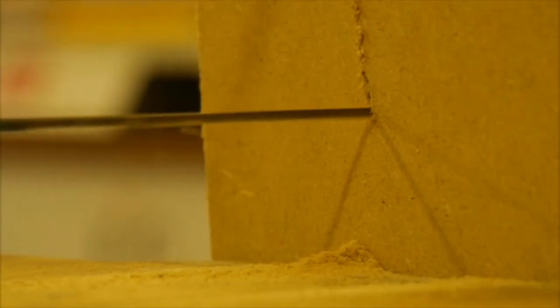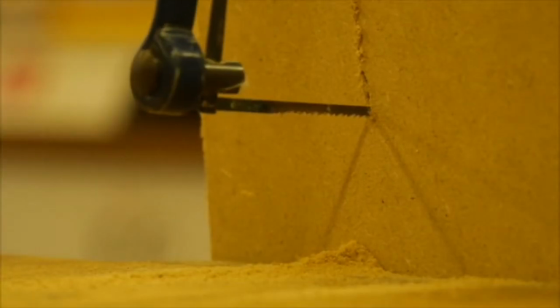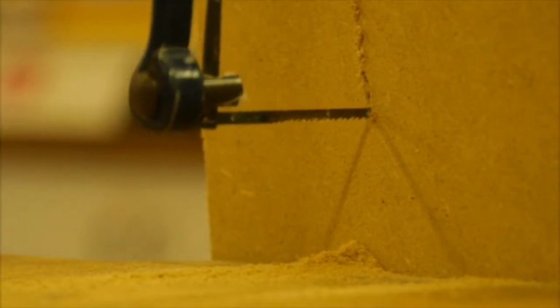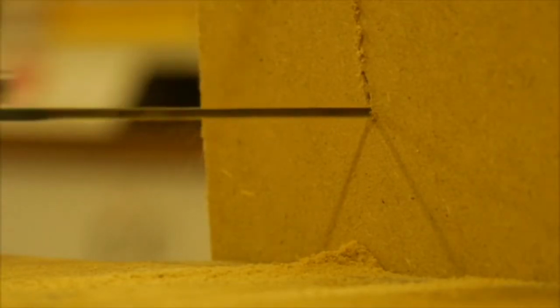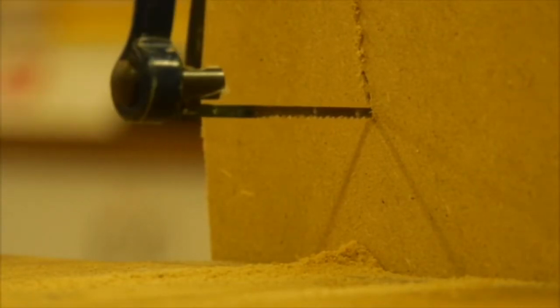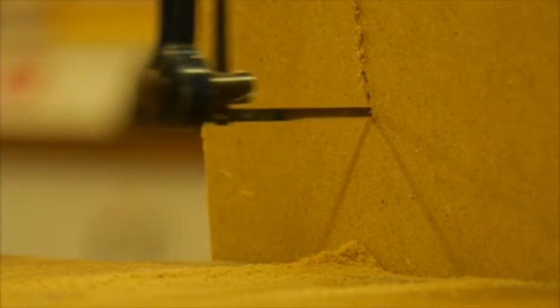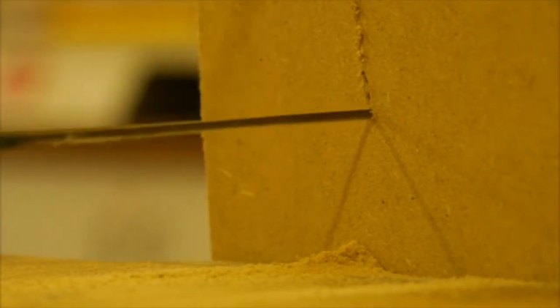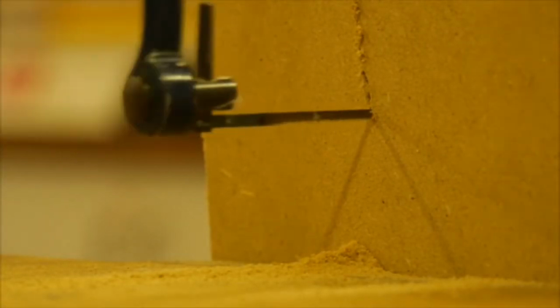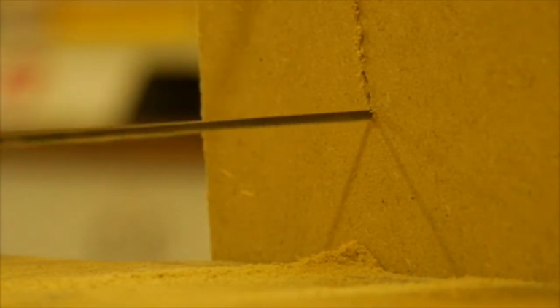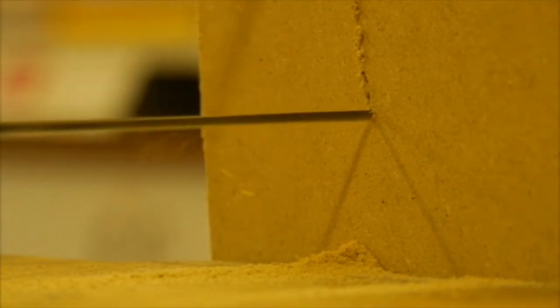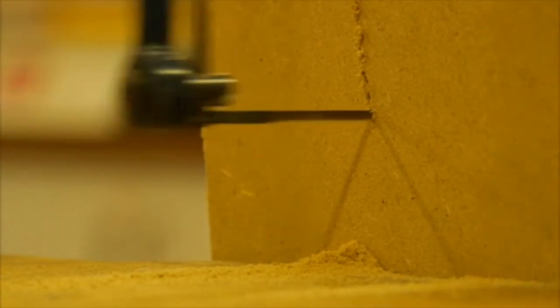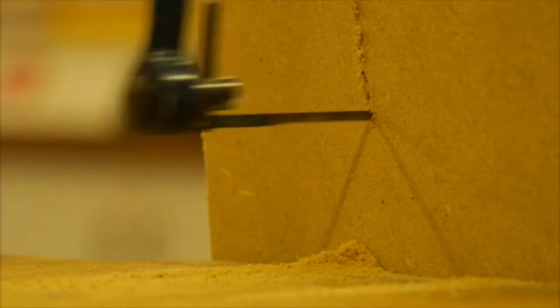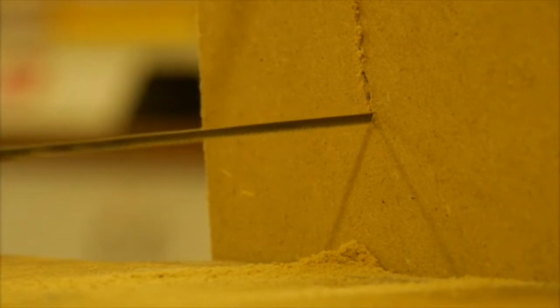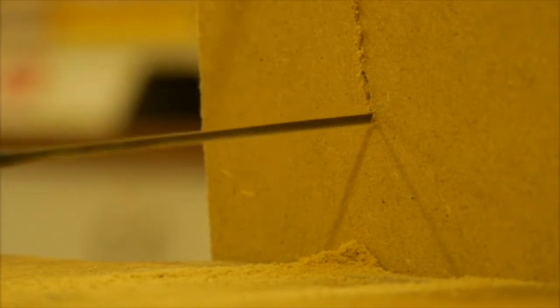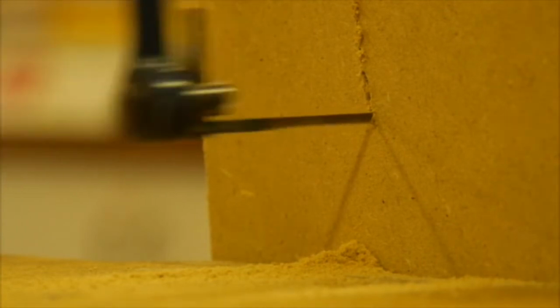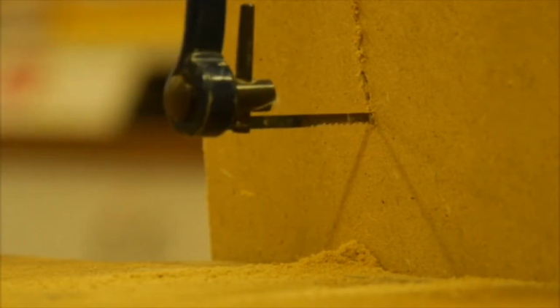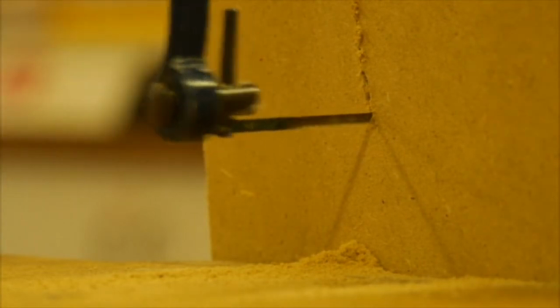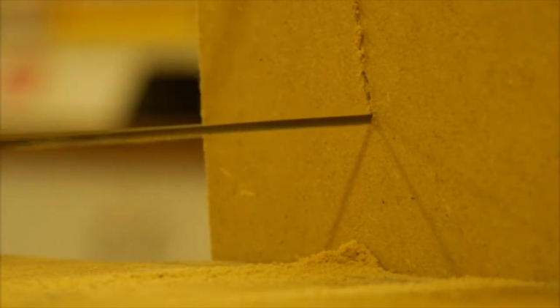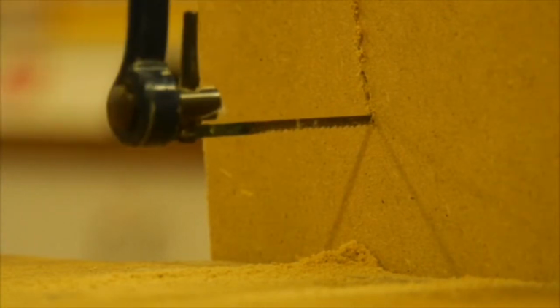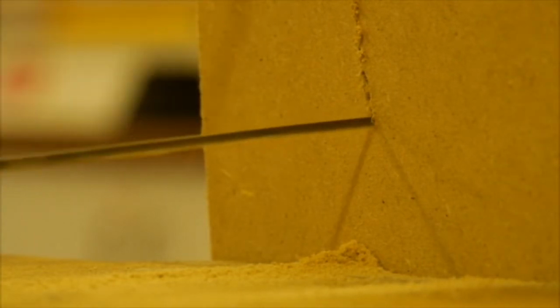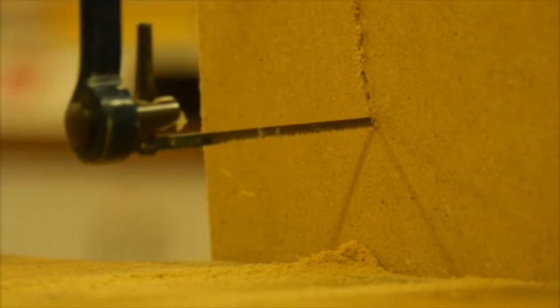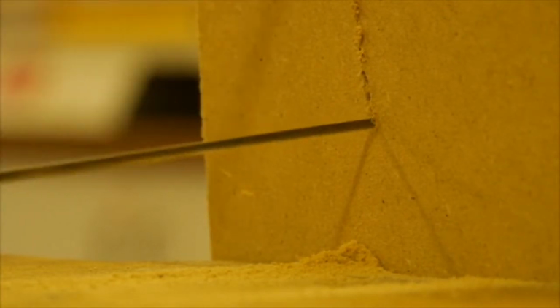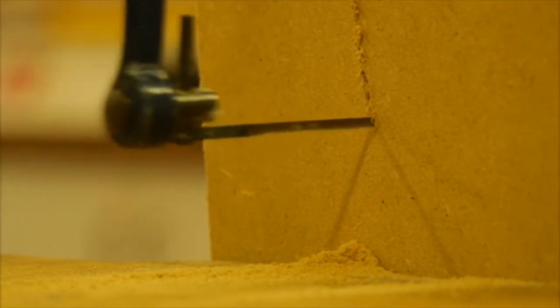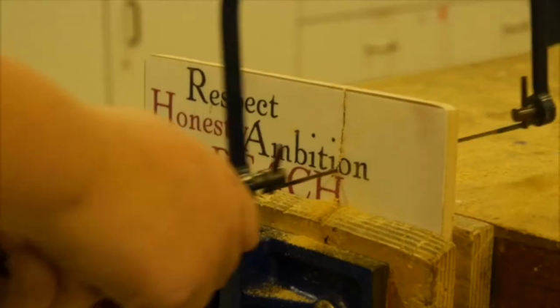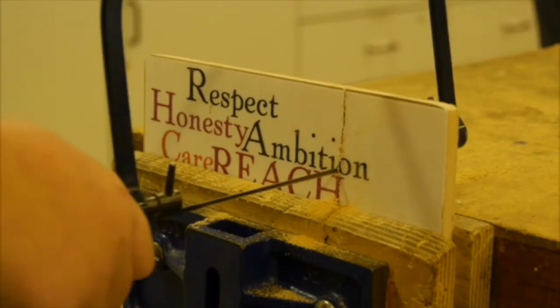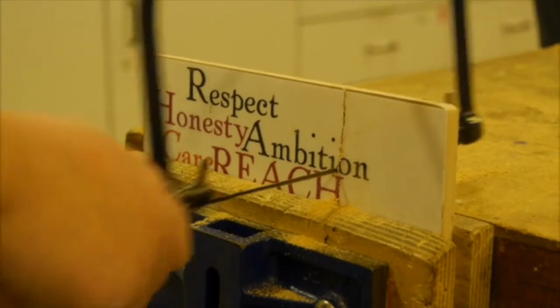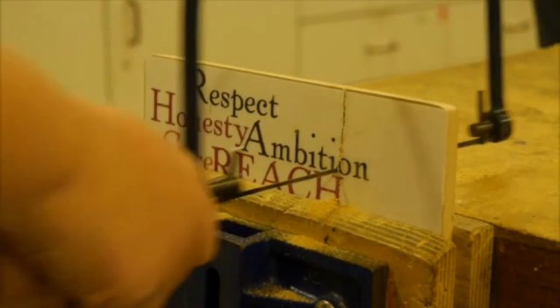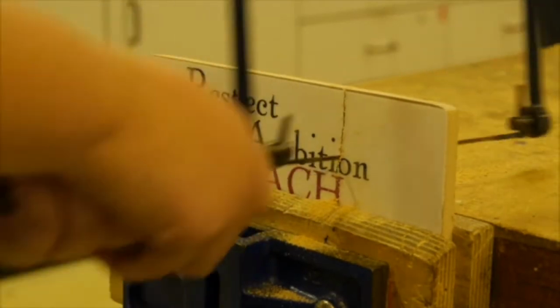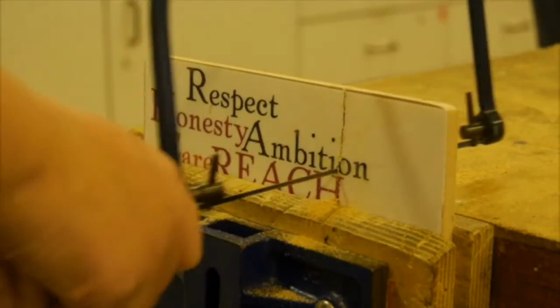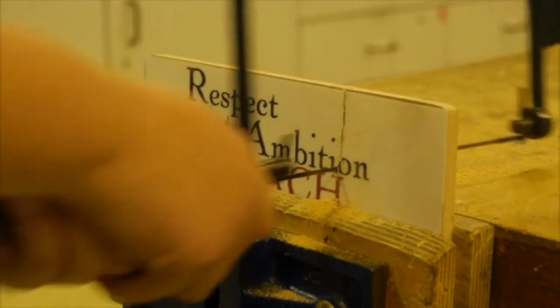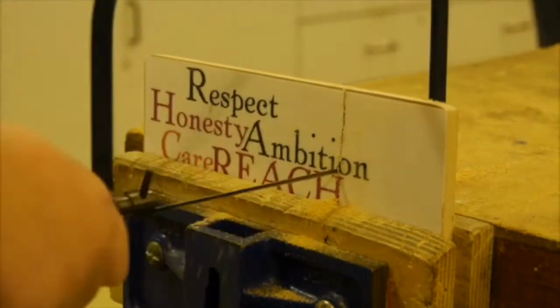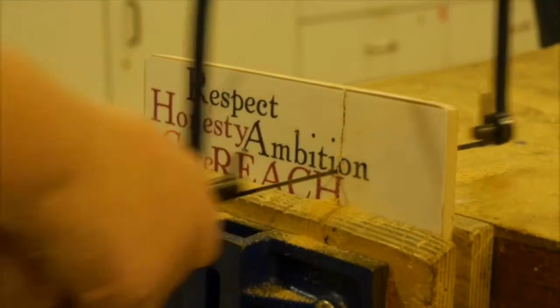My favourite project was the Reach Jigsaw puzzle. We design our own Reach image, which is based on the core values of our school. We print, laminate, and stick the image onto MDF wood.